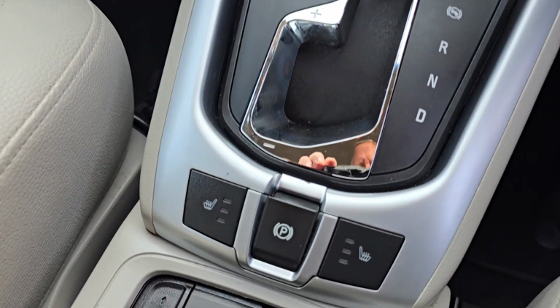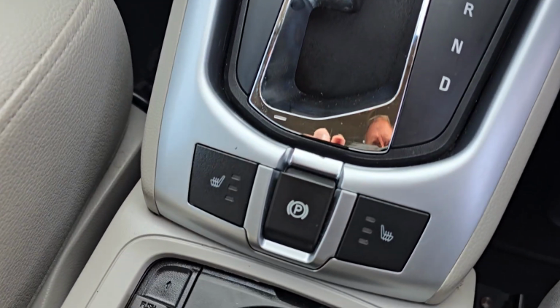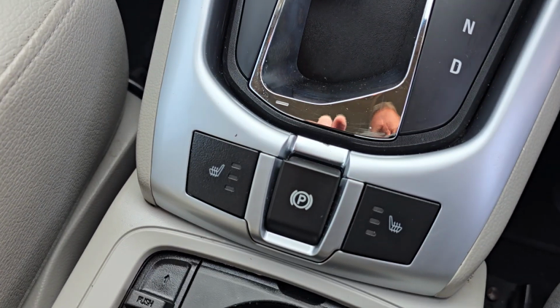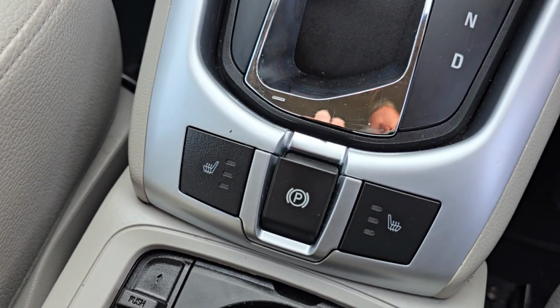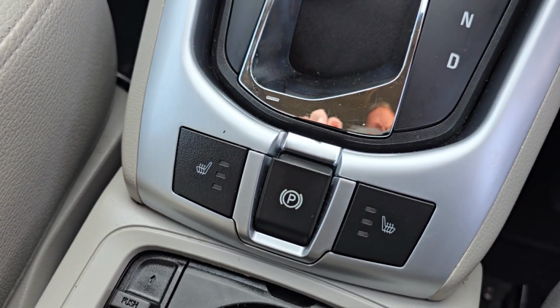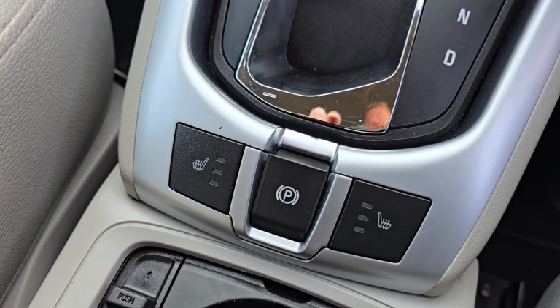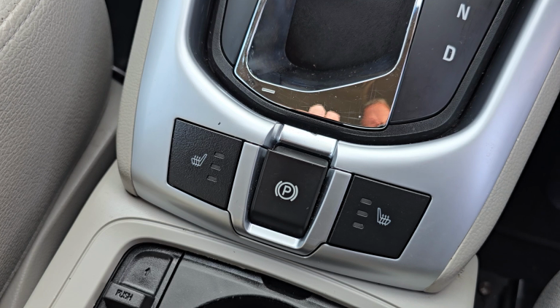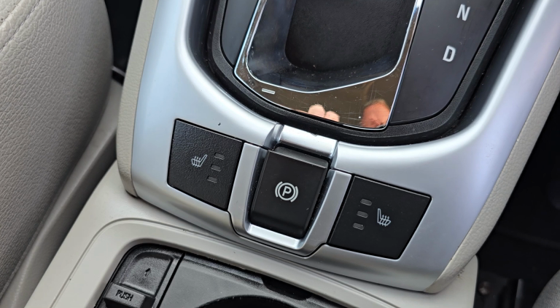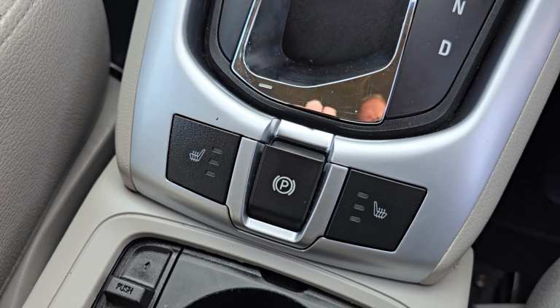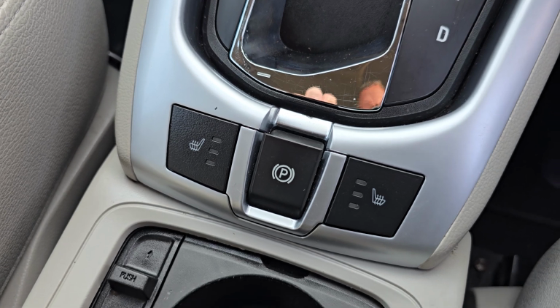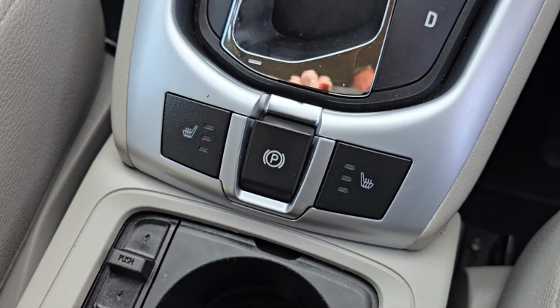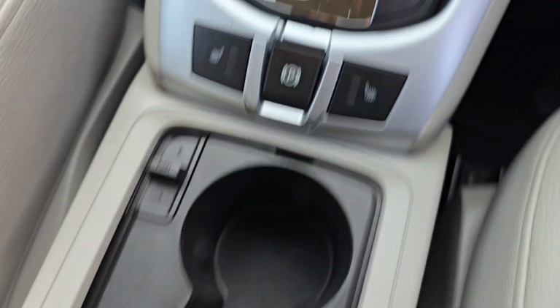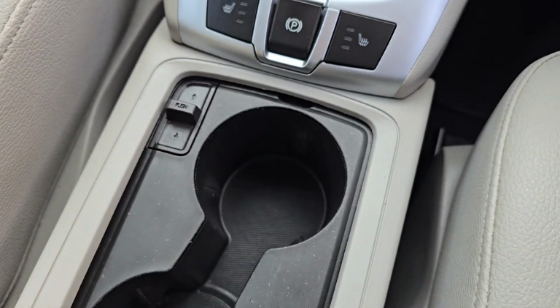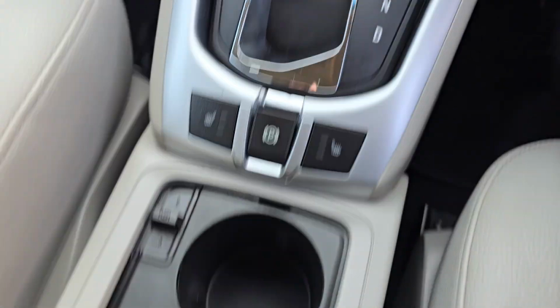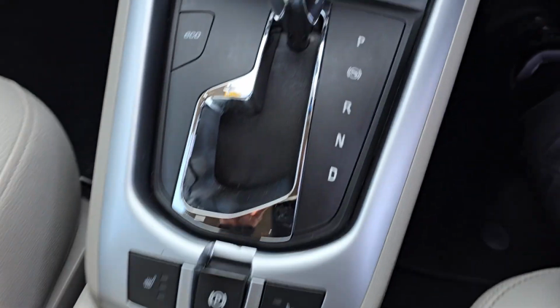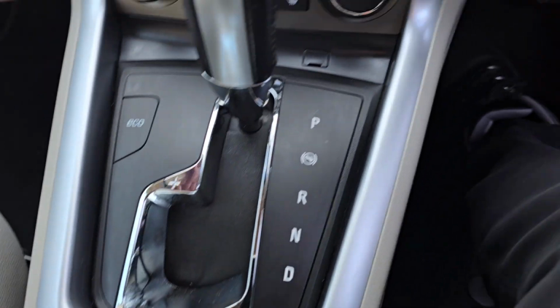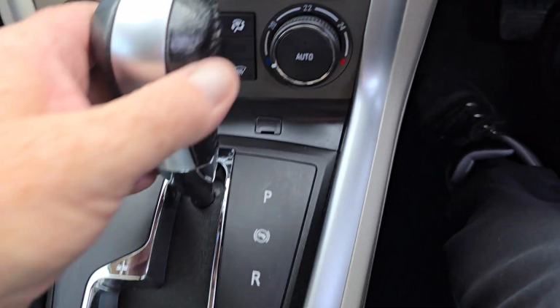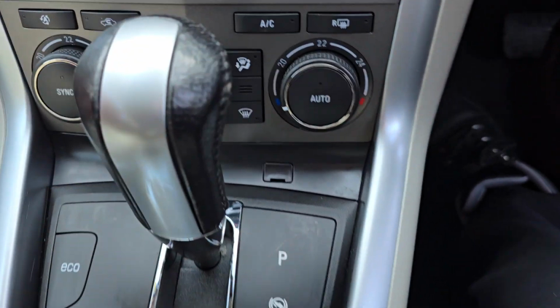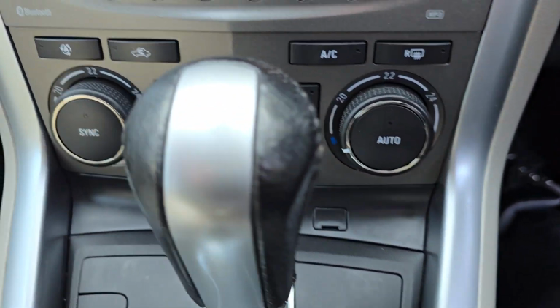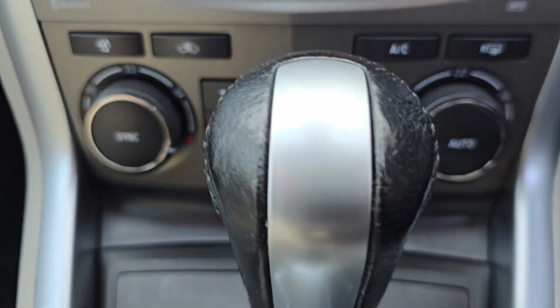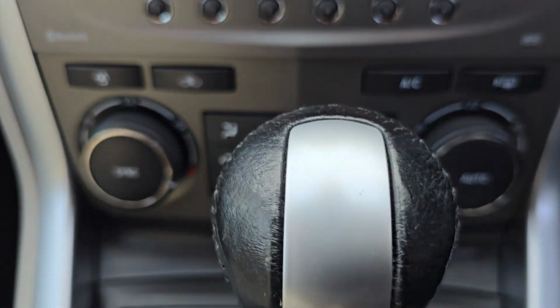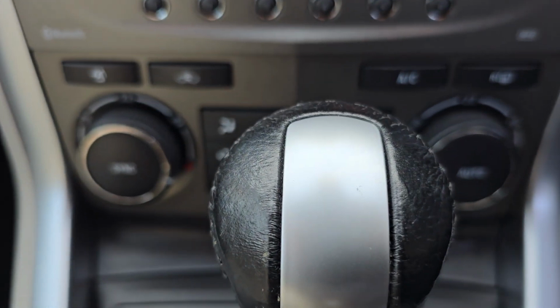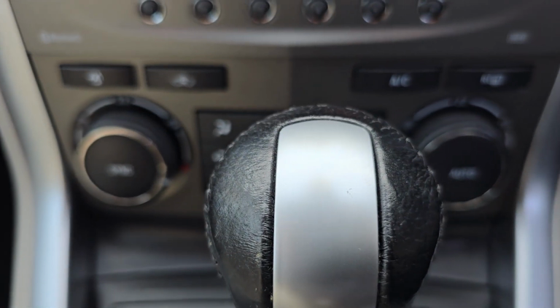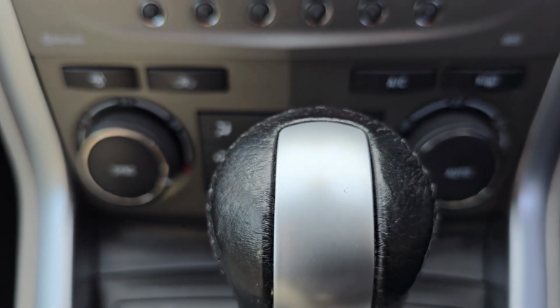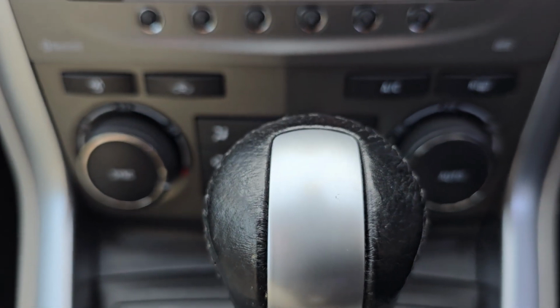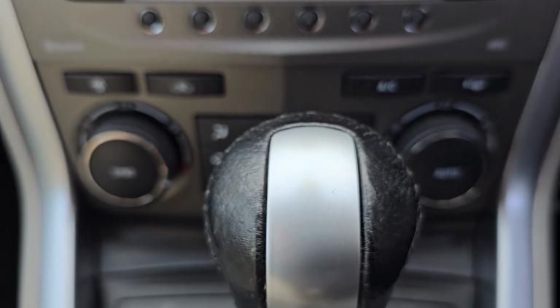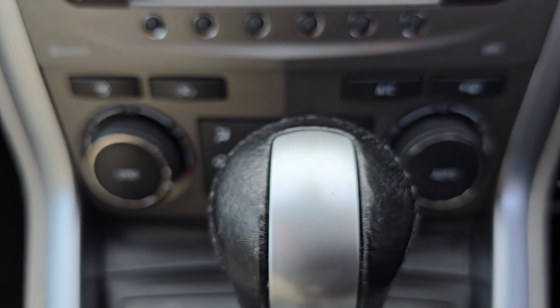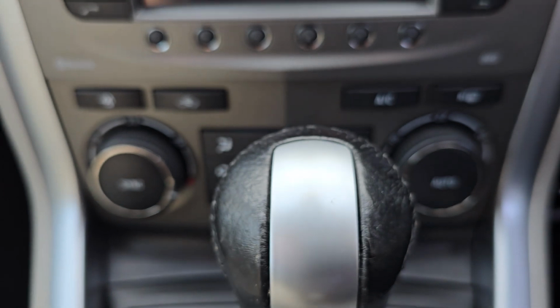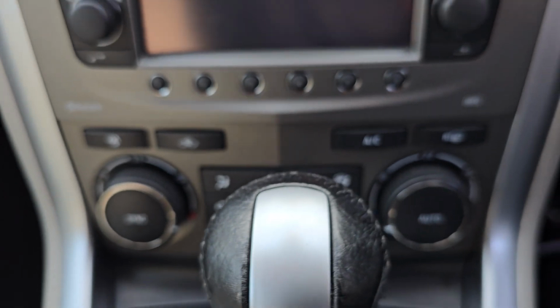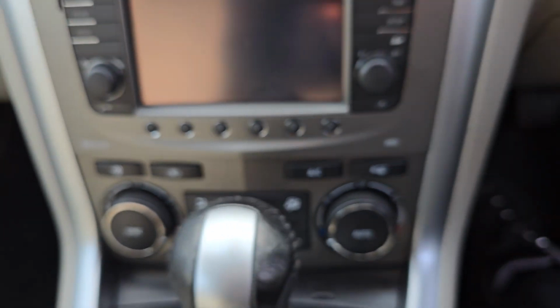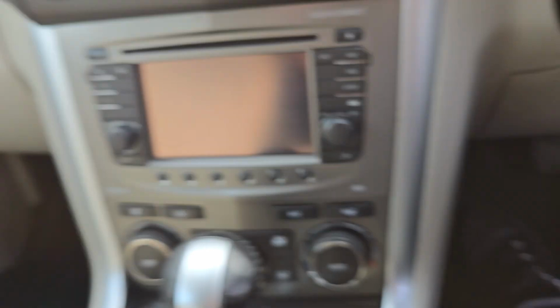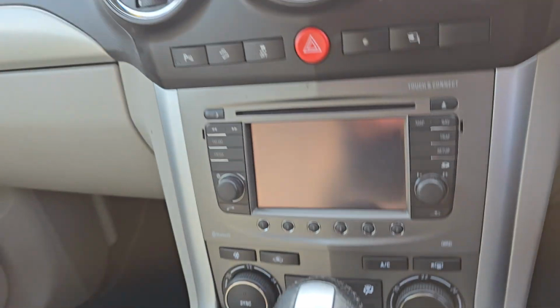You've got your heated front seats there and your parking brake and cup holders. Then you've got air conditioning and heater controls there.